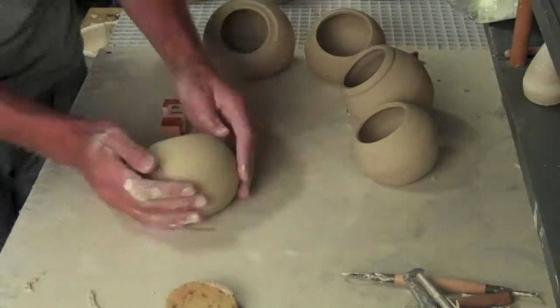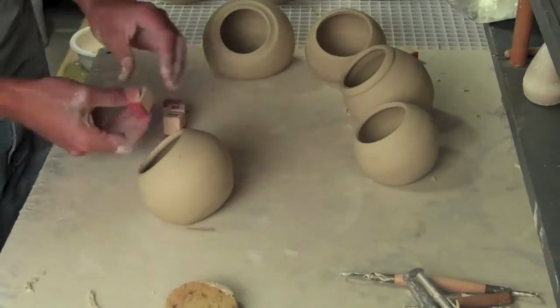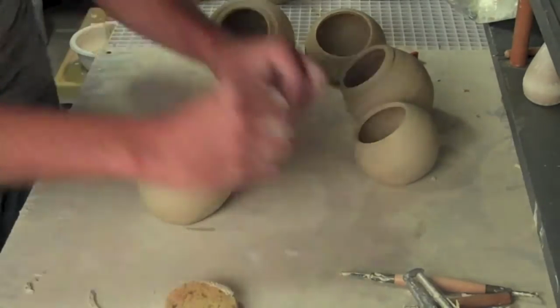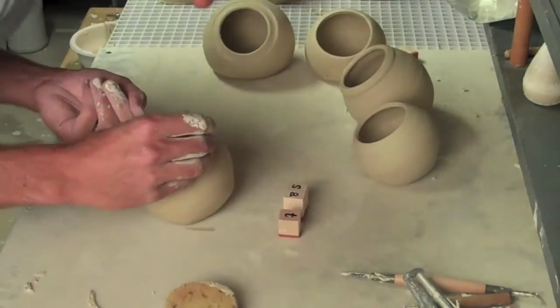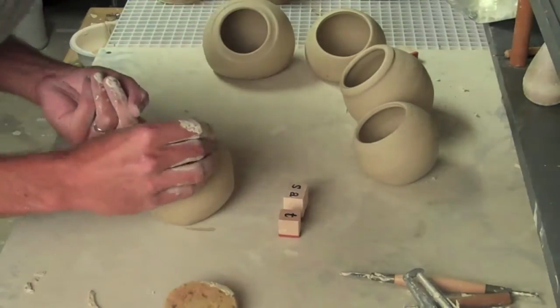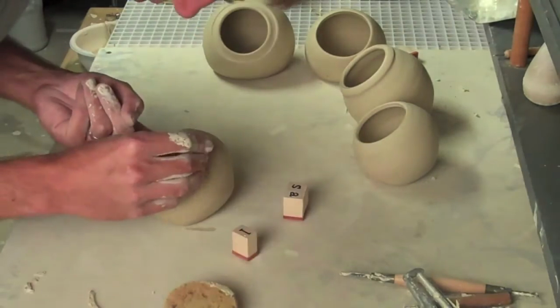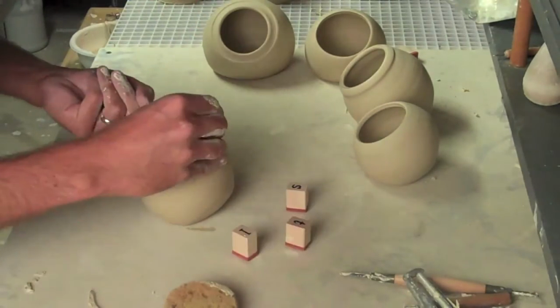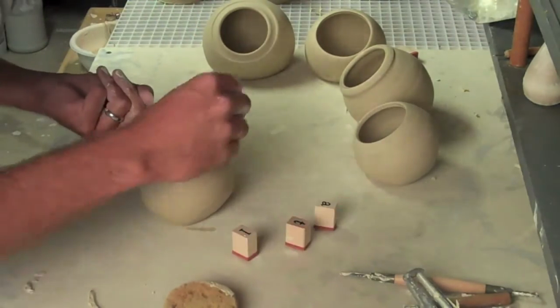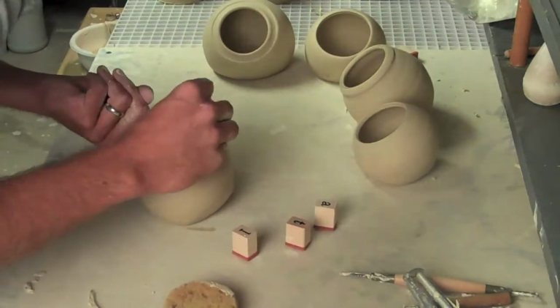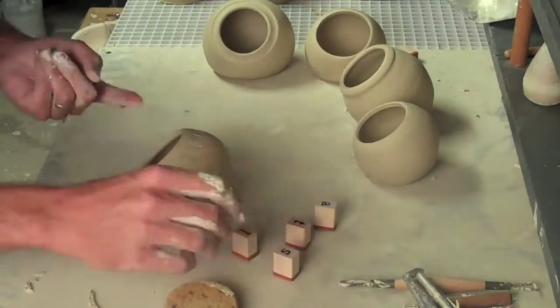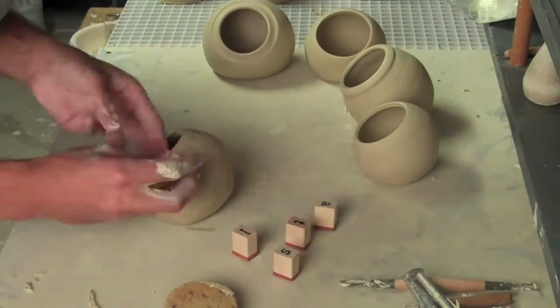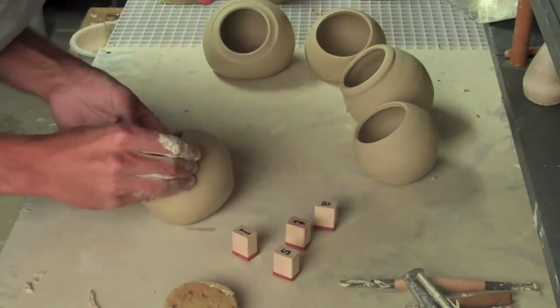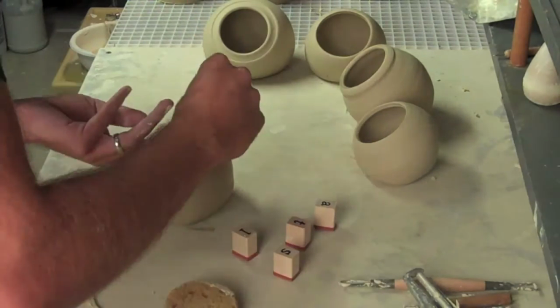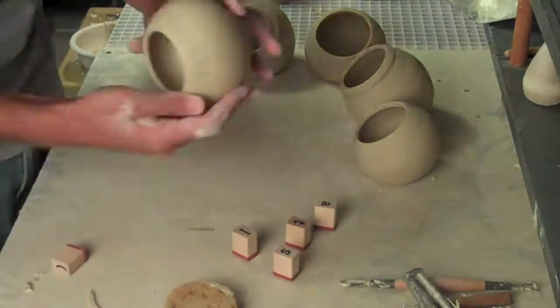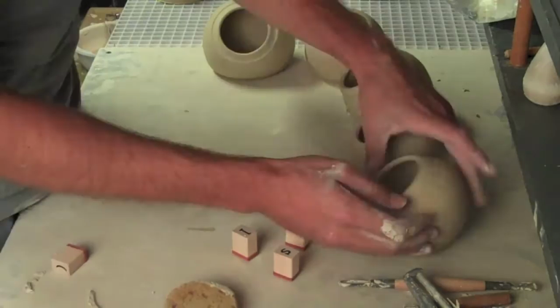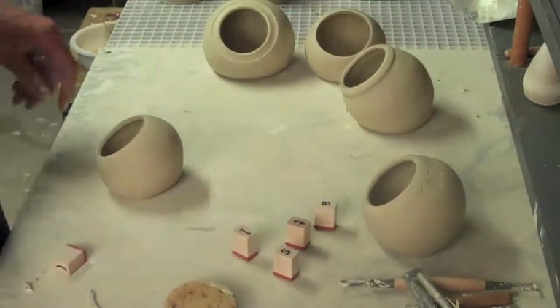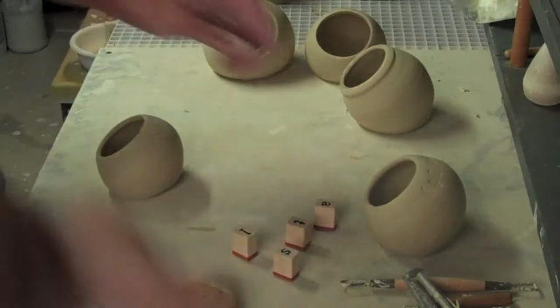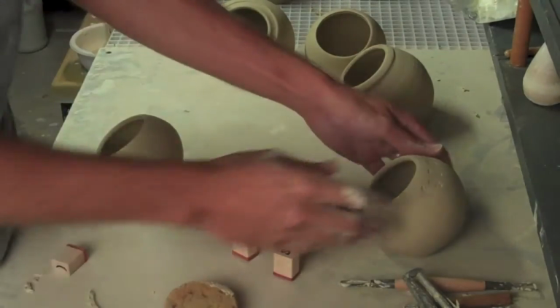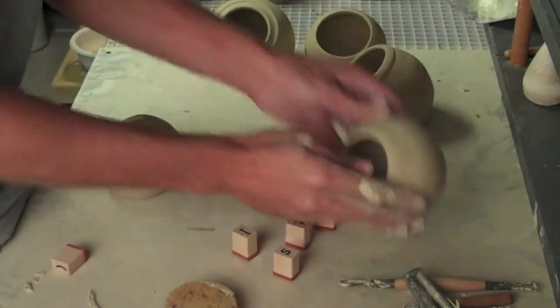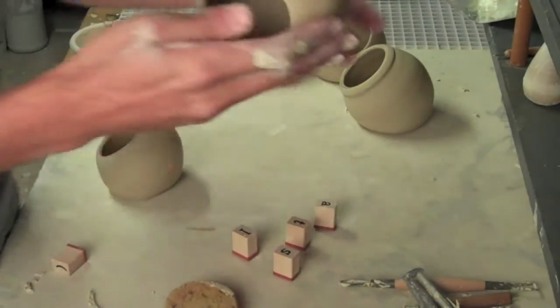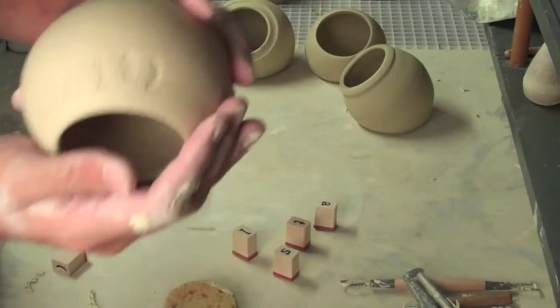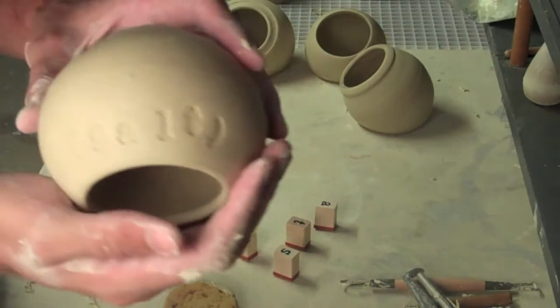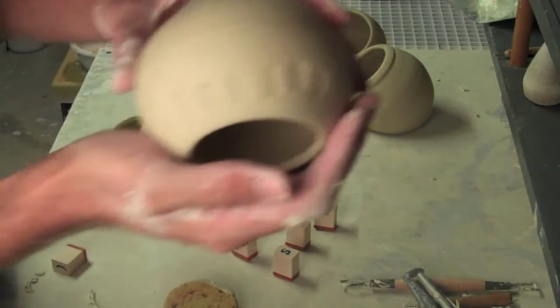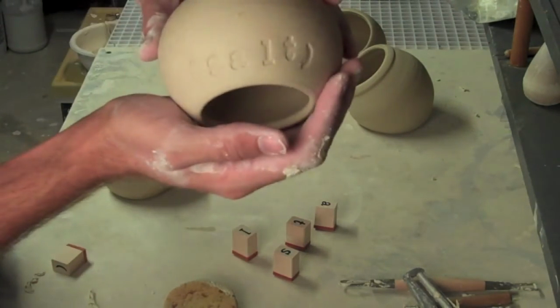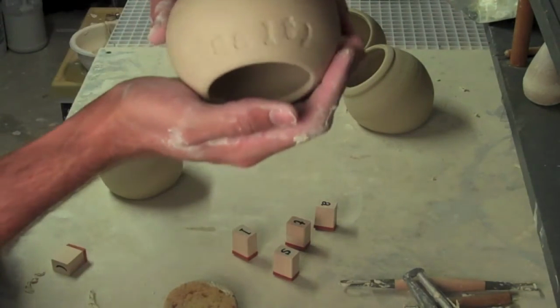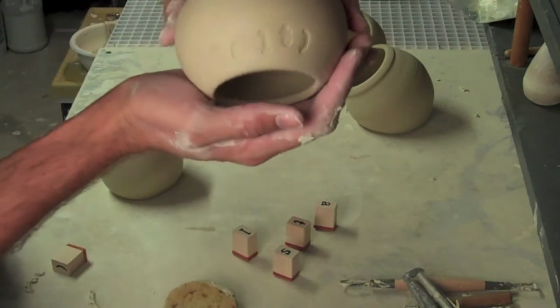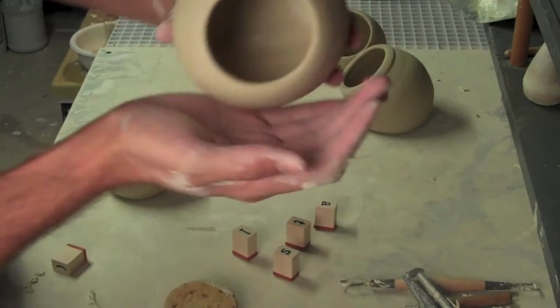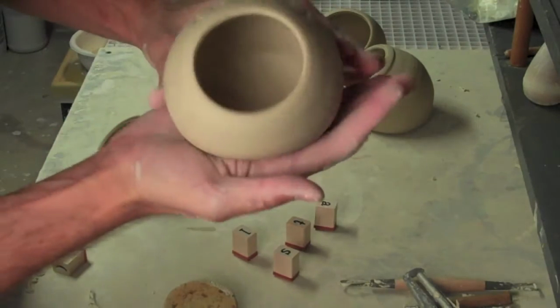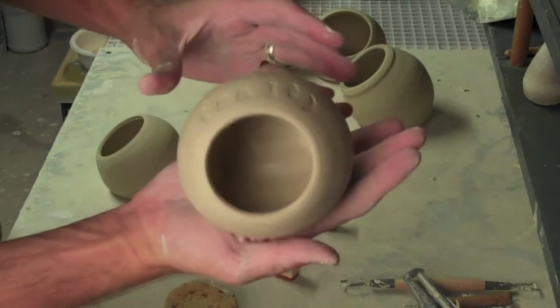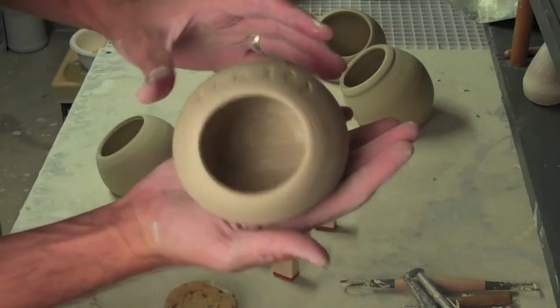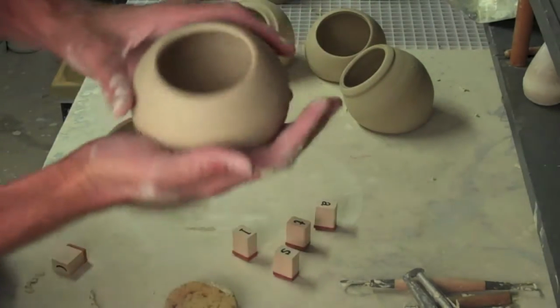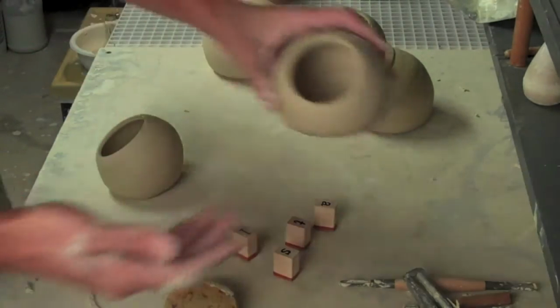I bought these stamps at Michael's and I'm putting 'salt' in parentheses. I don't know why I'm doing parentheses — basically just because the stamp had parentheses. So you can see that's what it looks like: 'salt' in parentheses. Kind of weird, but really easy to make, pretty simple.